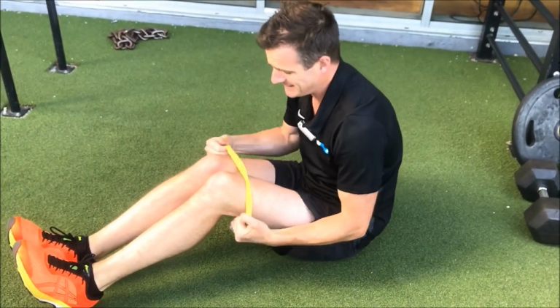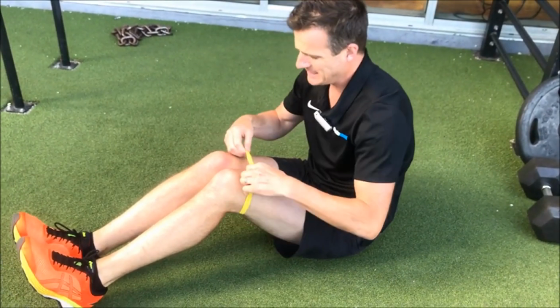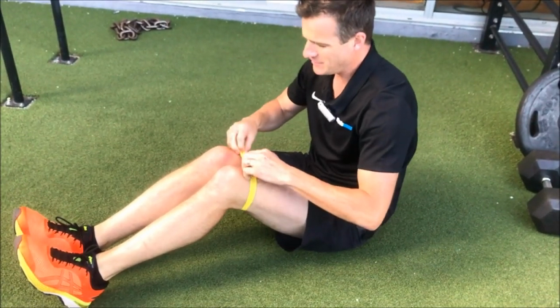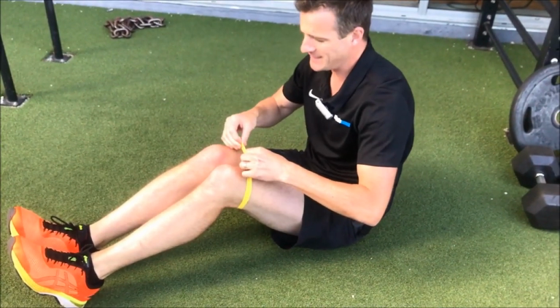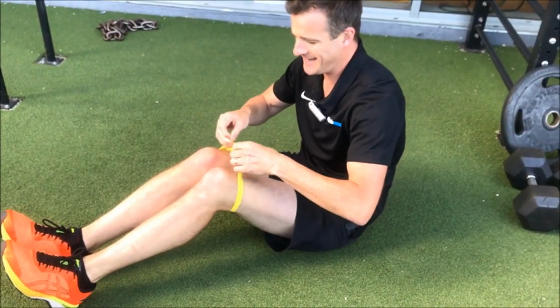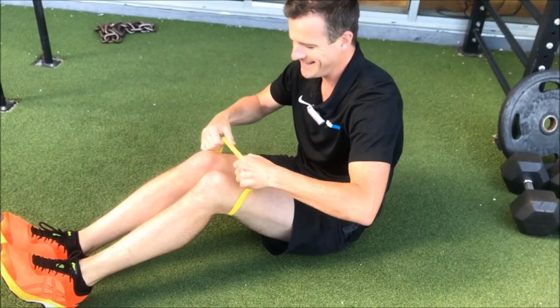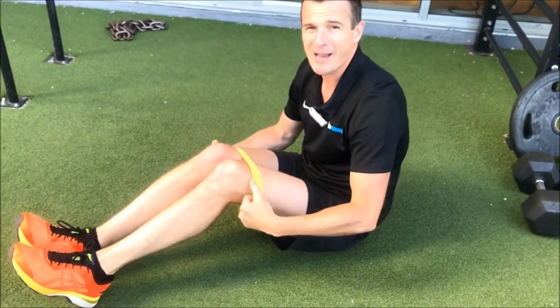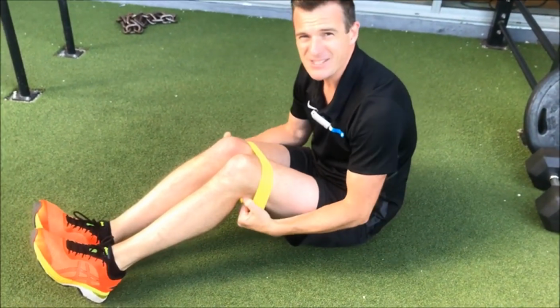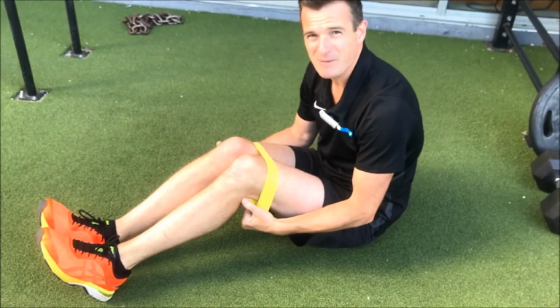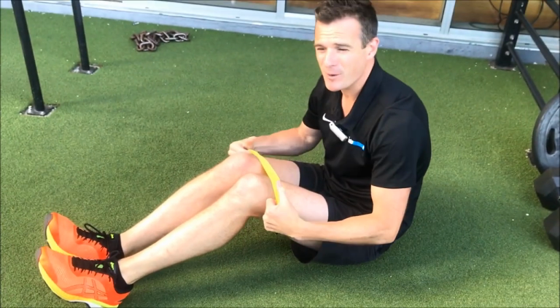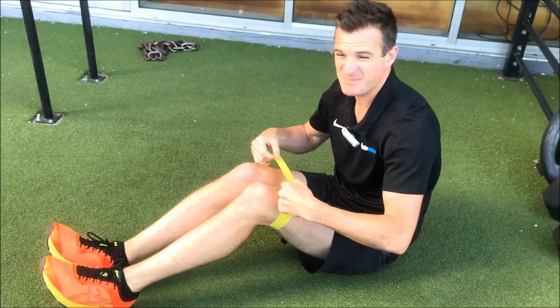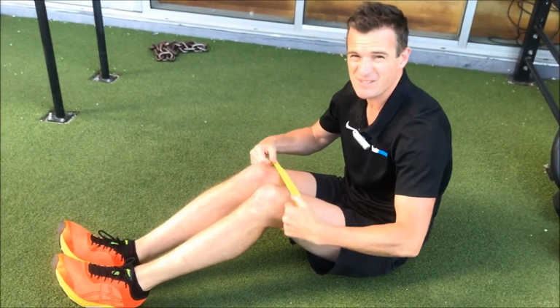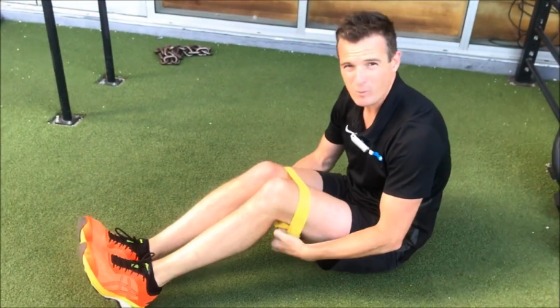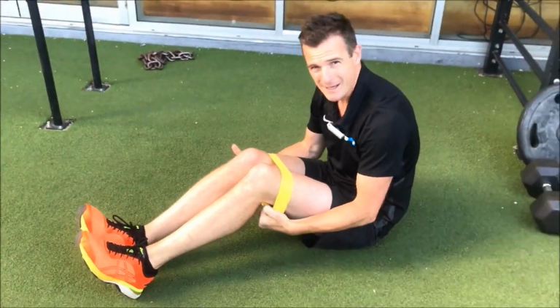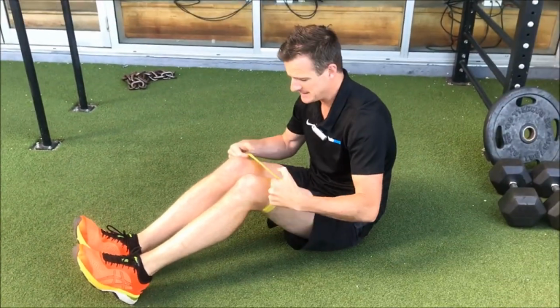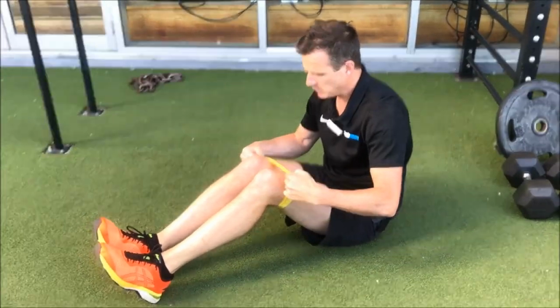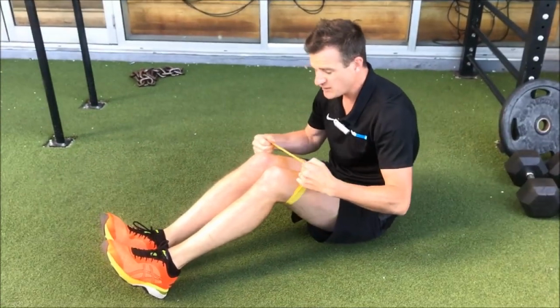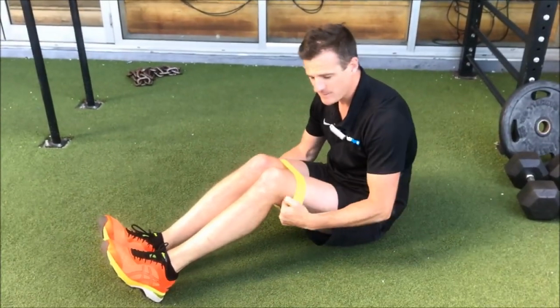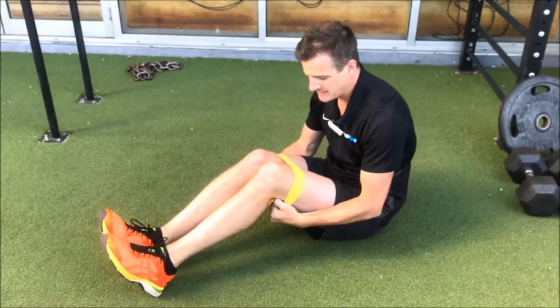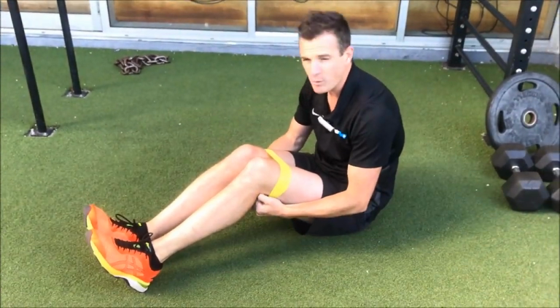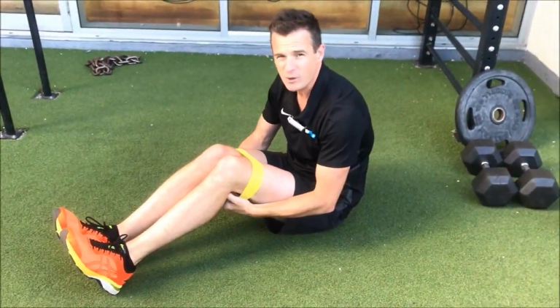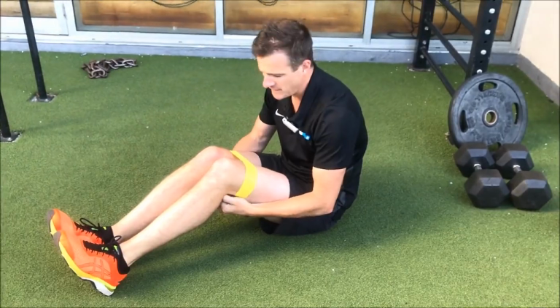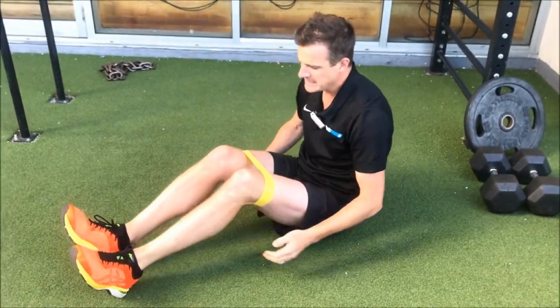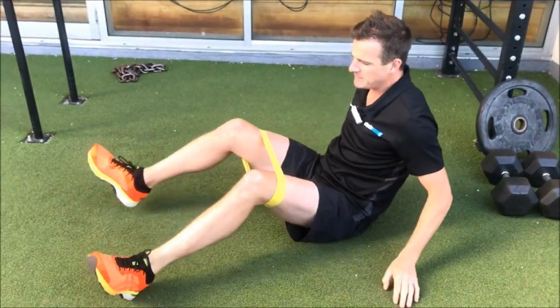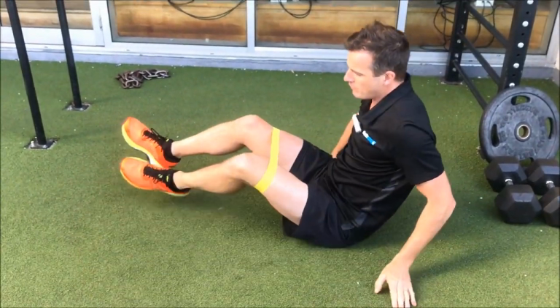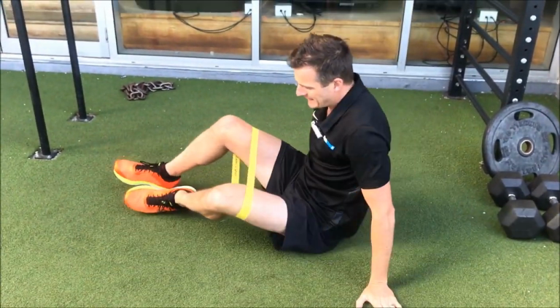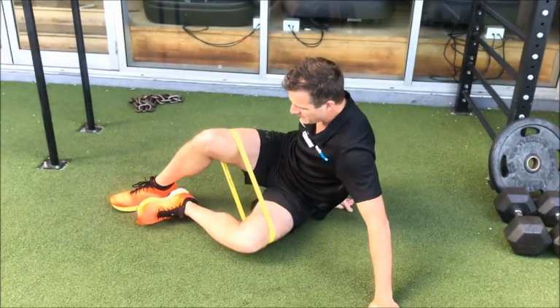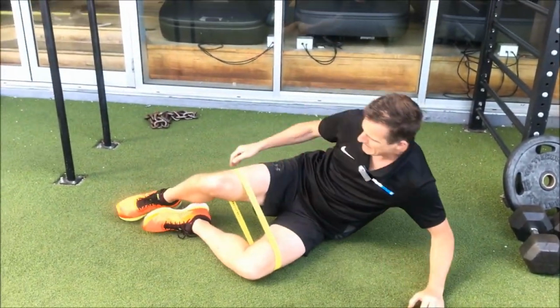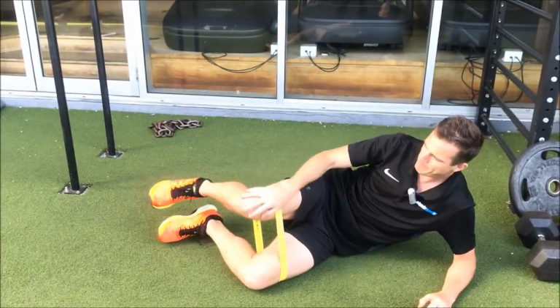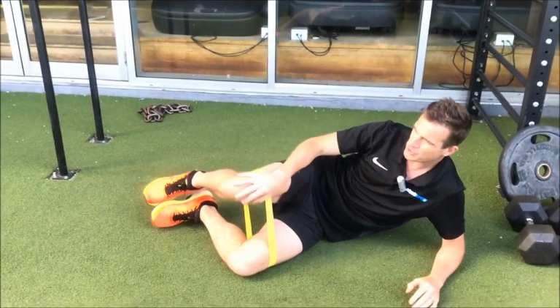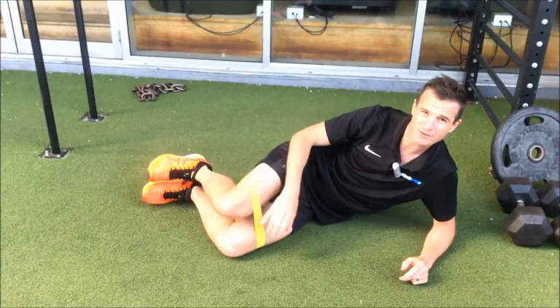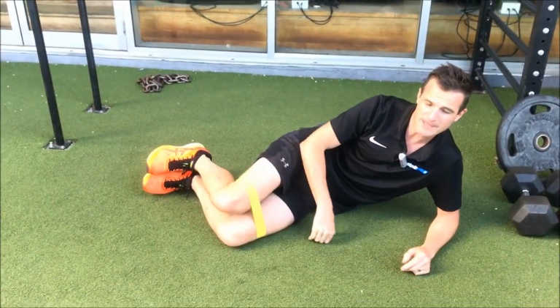Nine times out of ten, I get patients coming in with knee problems because they've got weak hips, tight hips, or something wrong with their glute activation — something that gives them poor tracking through the knee.